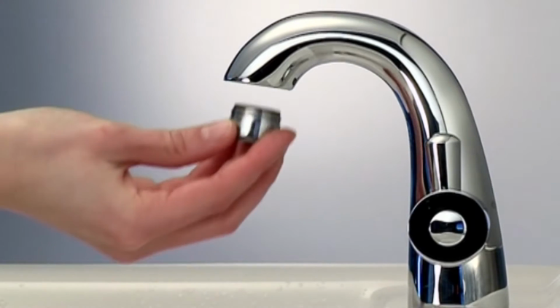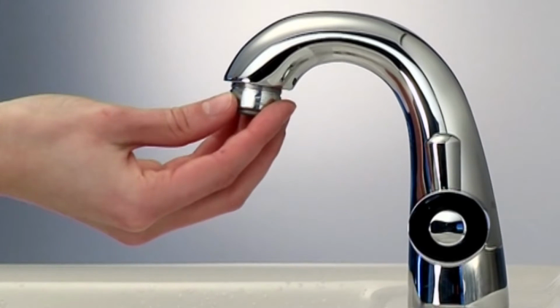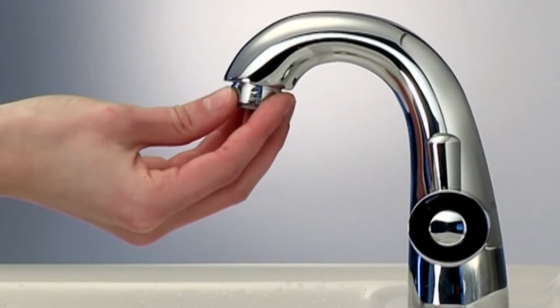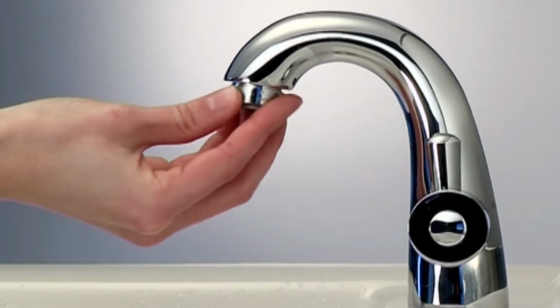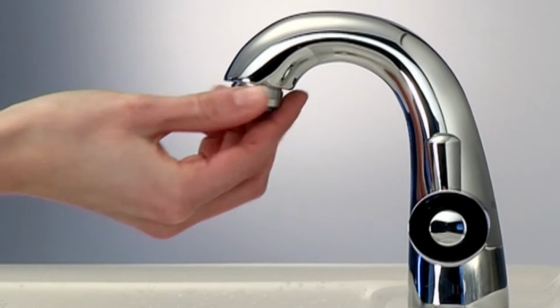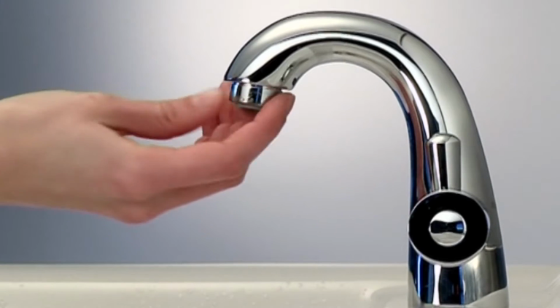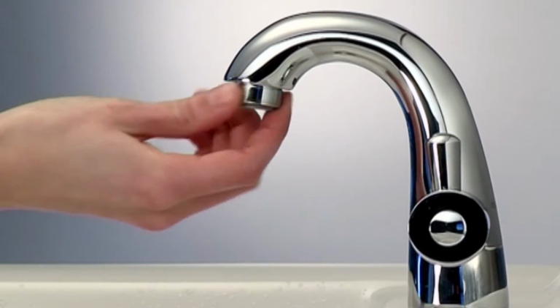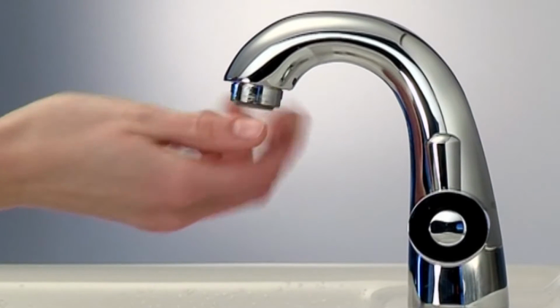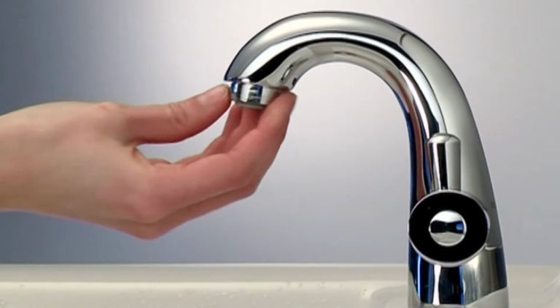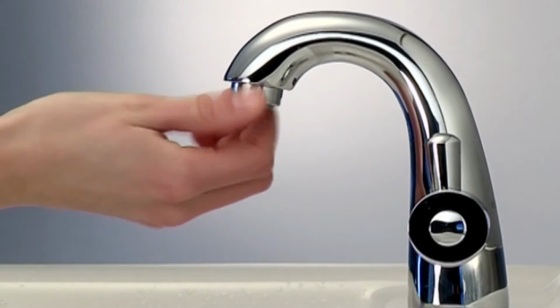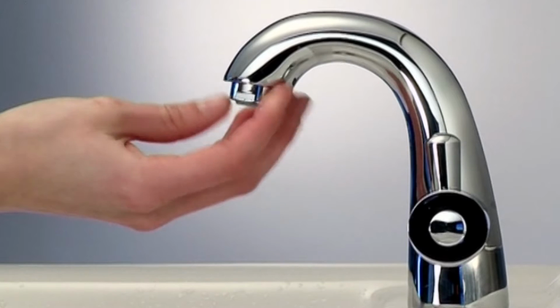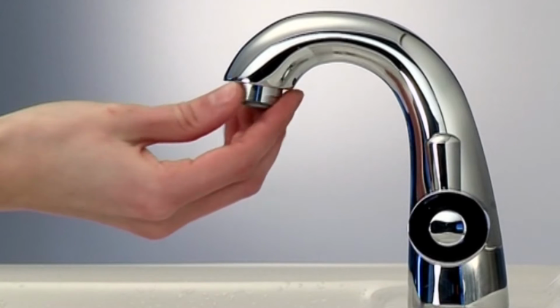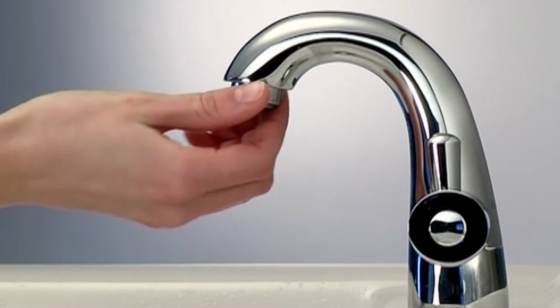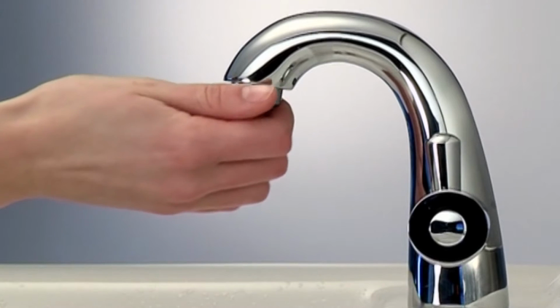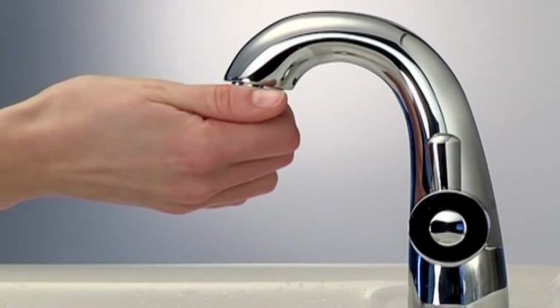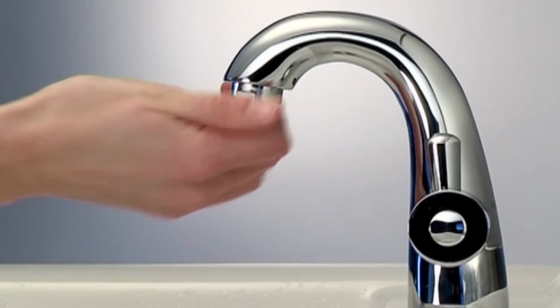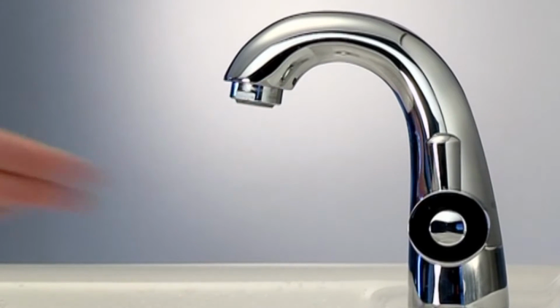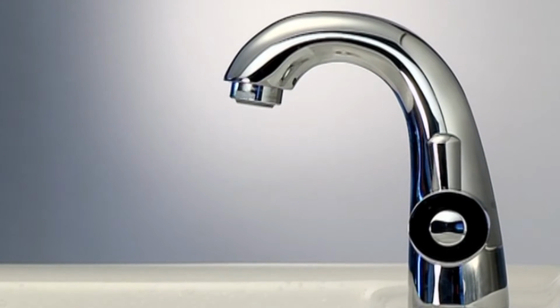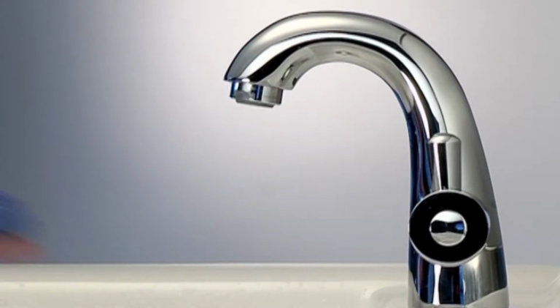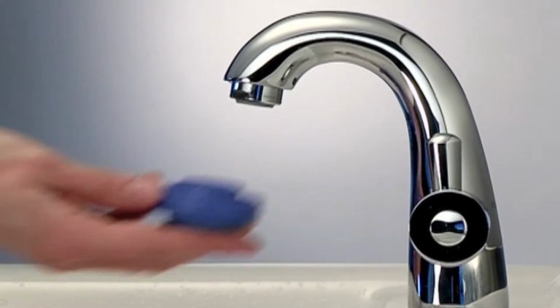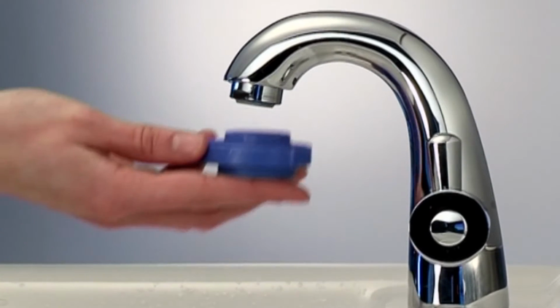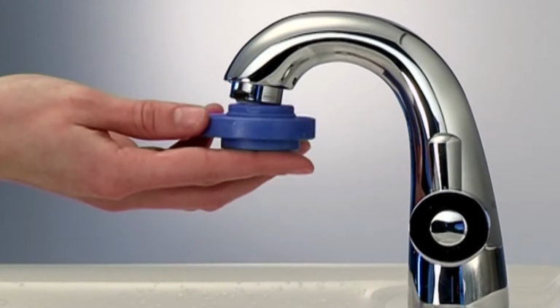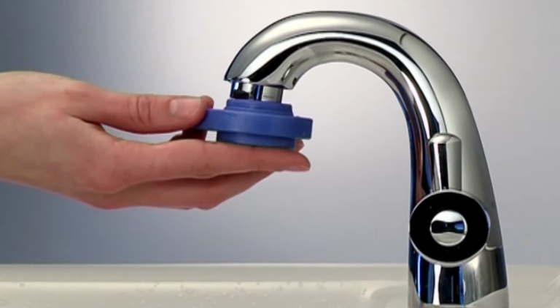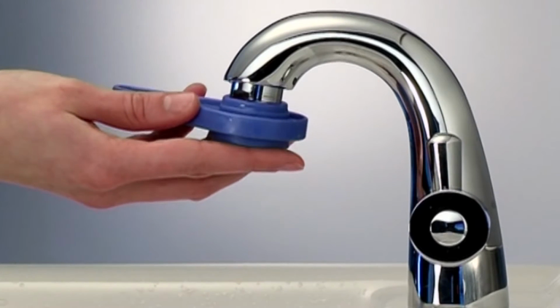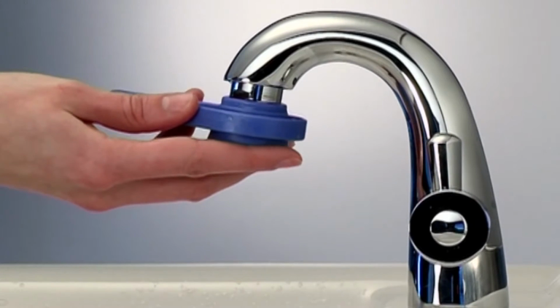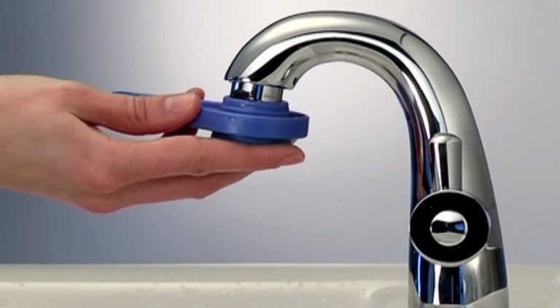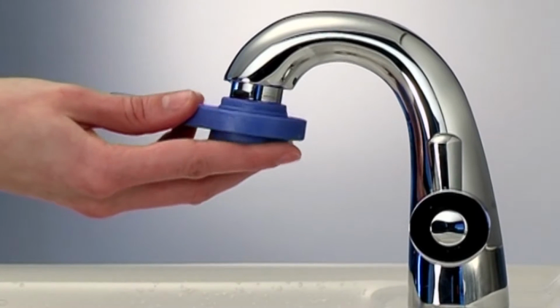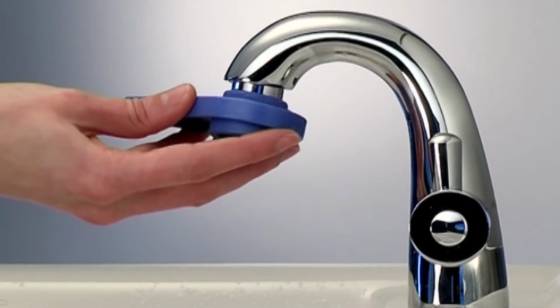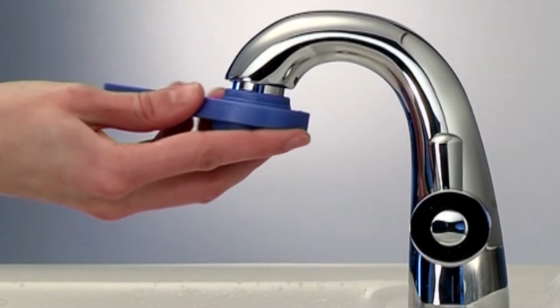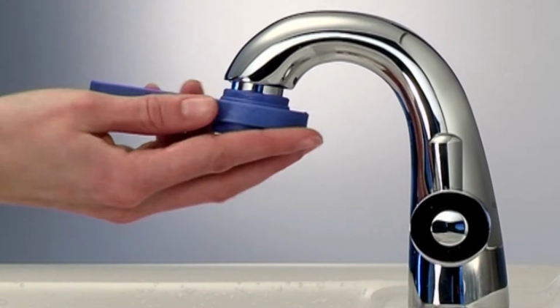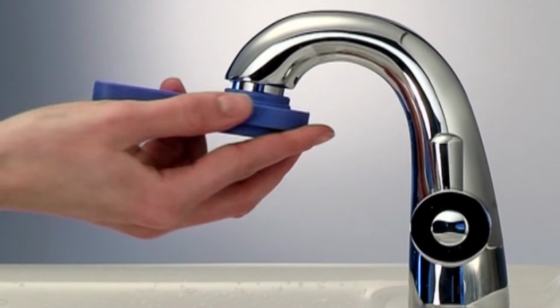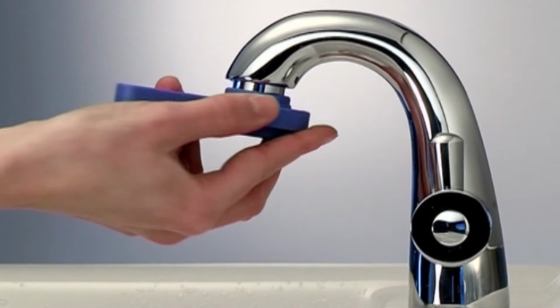The time to do this is at the point of installation, where you can check and adjust the flow rate to suit the application and, of course, the customers' expectations.